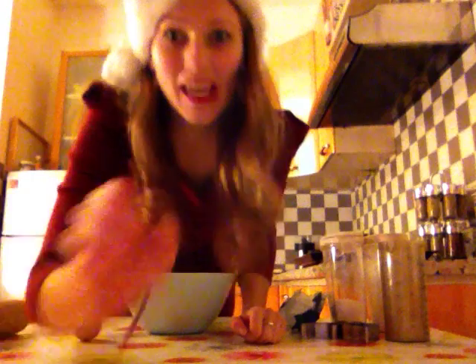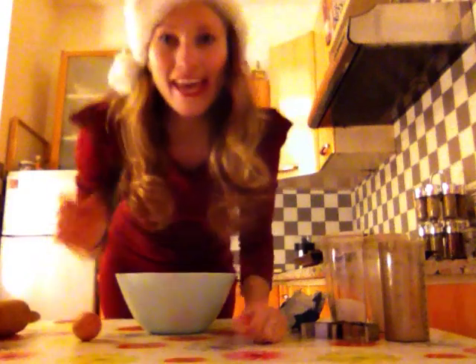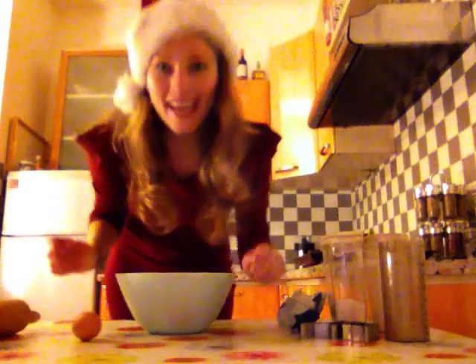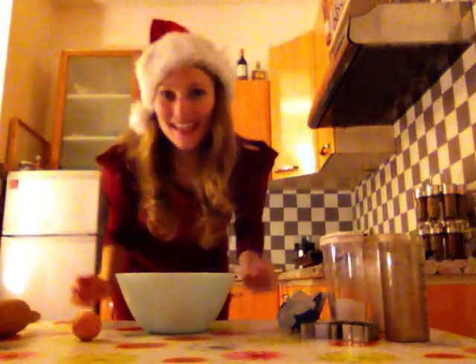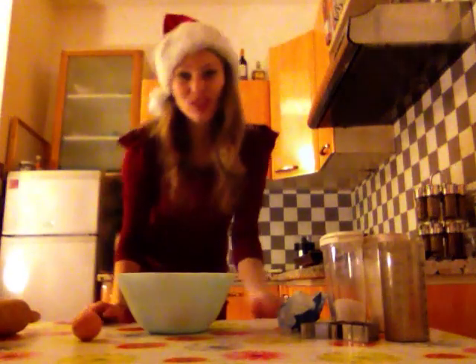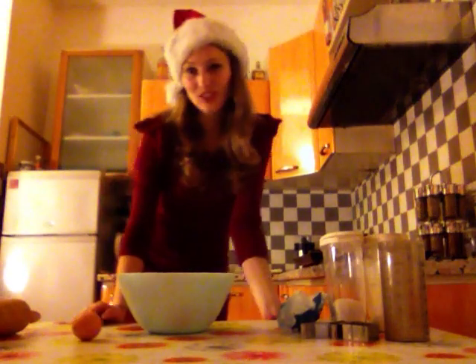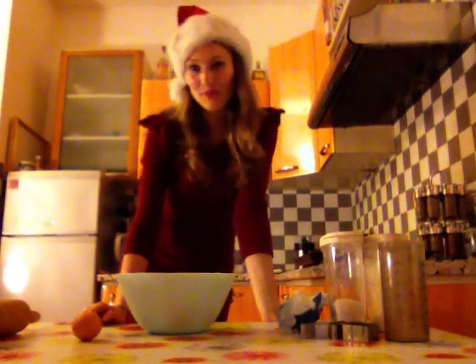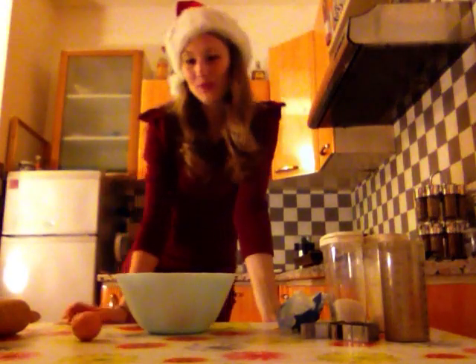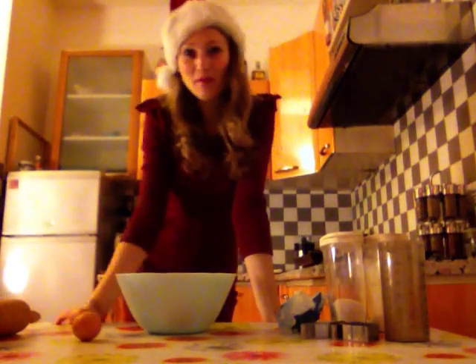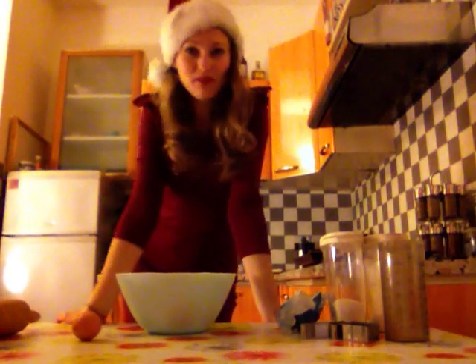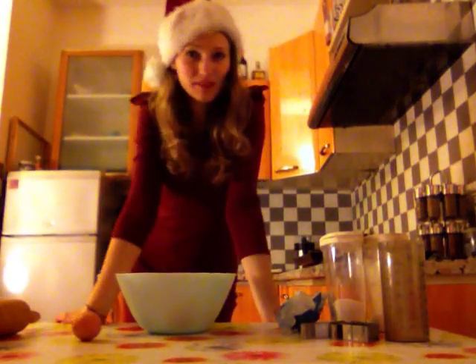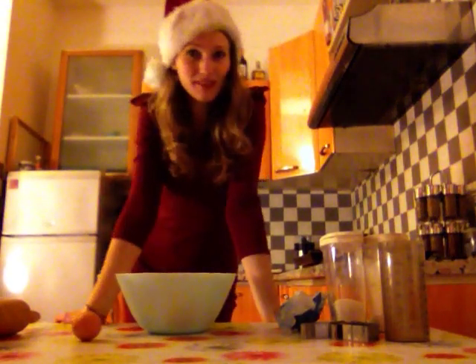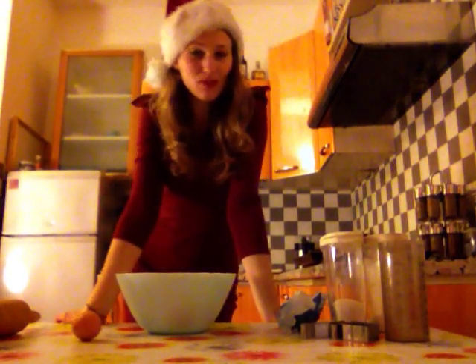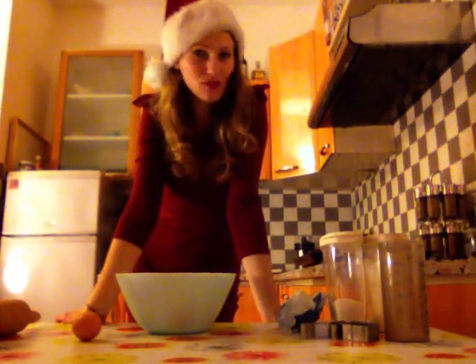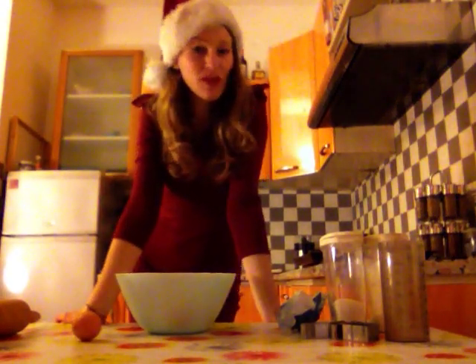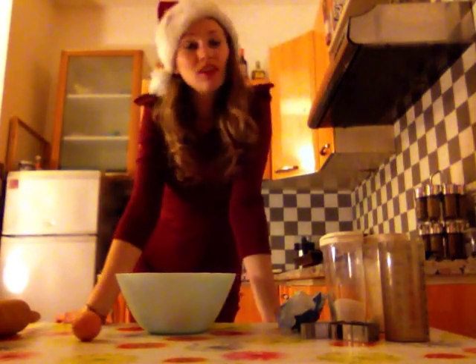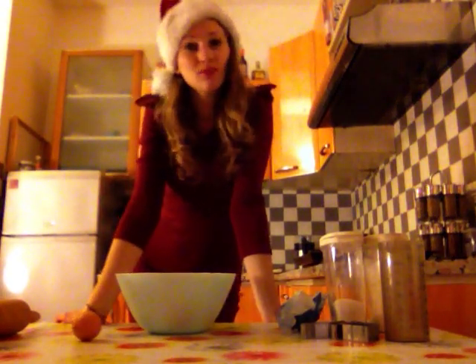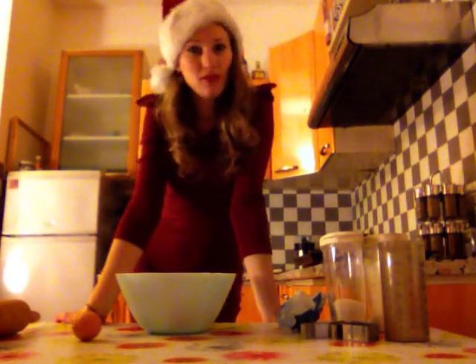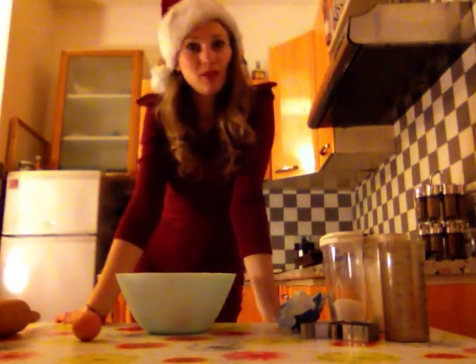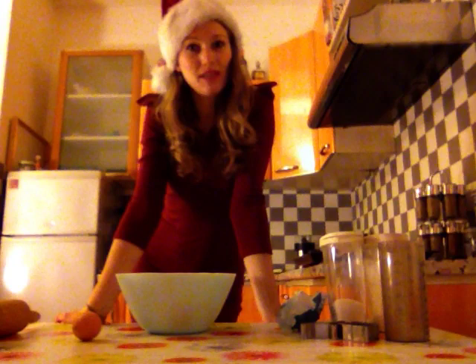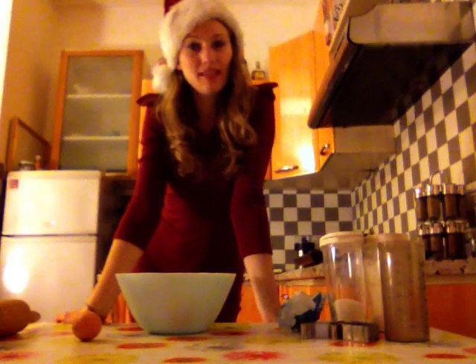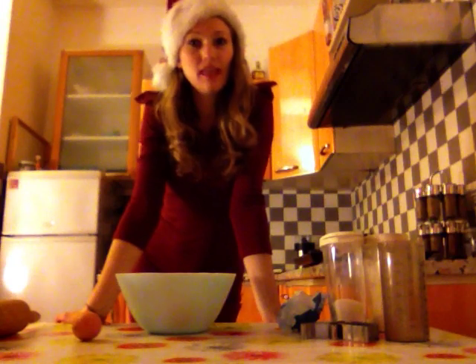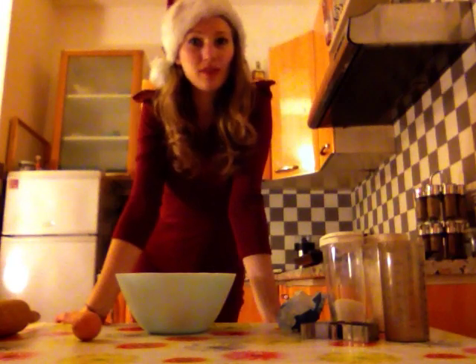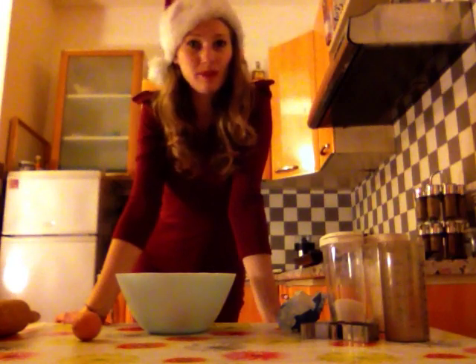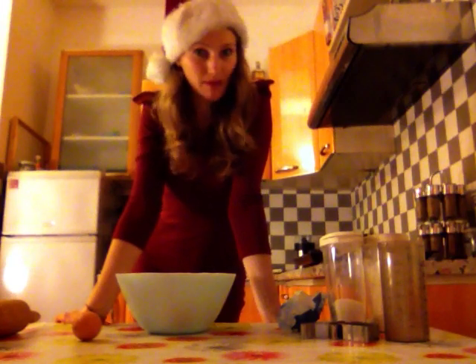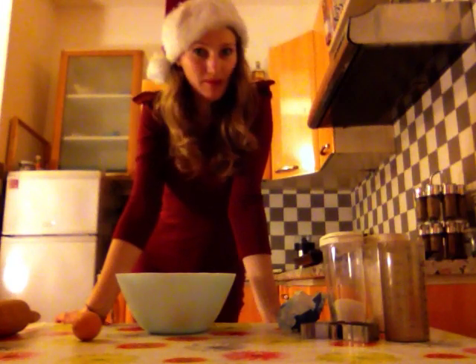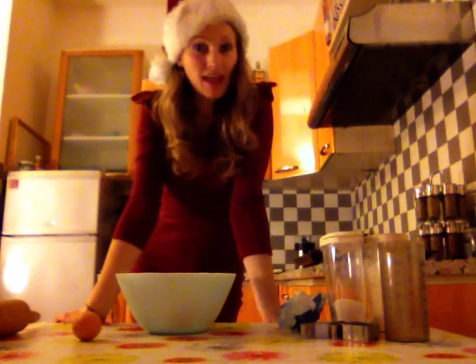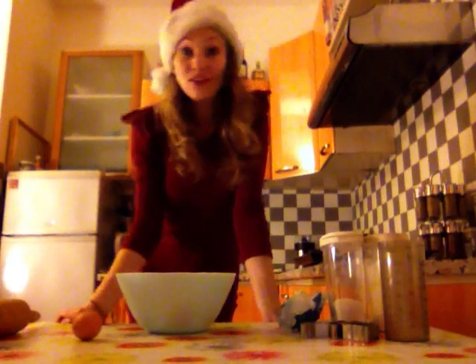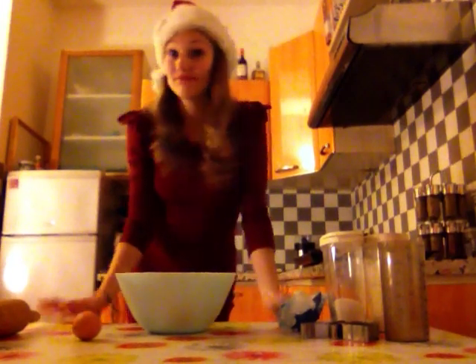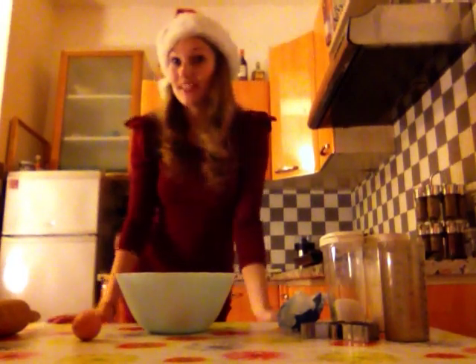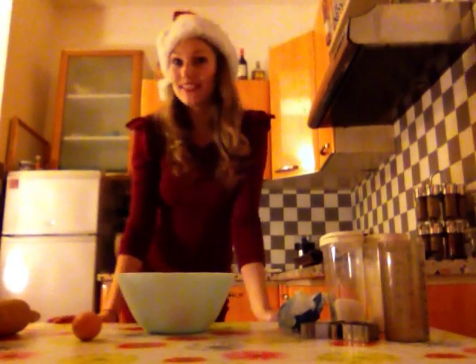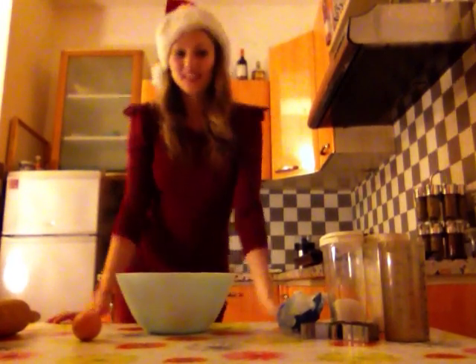Hey guys, so today I put my mother Christmas costume to make you some nice Christmas sablés. So let's get it started.